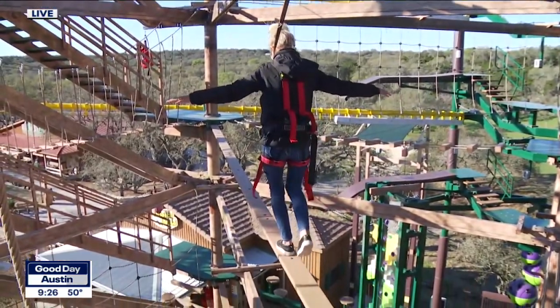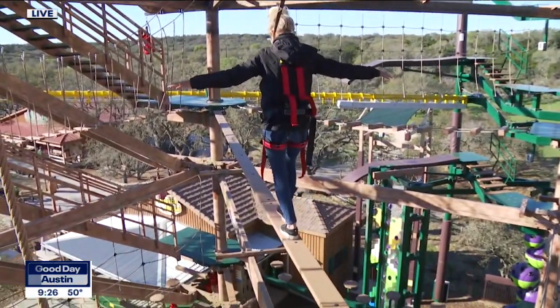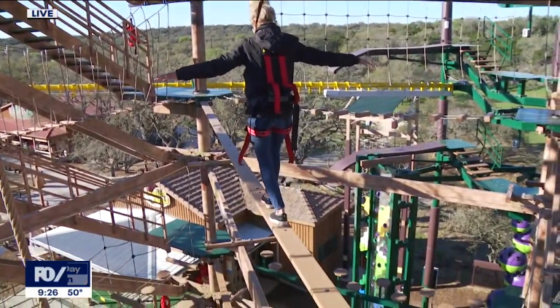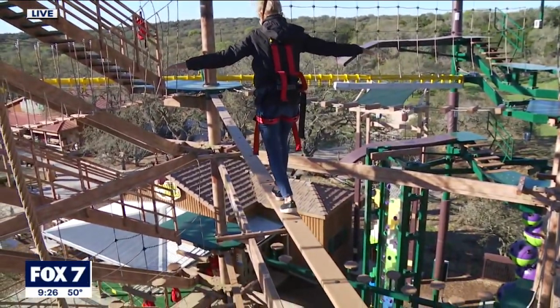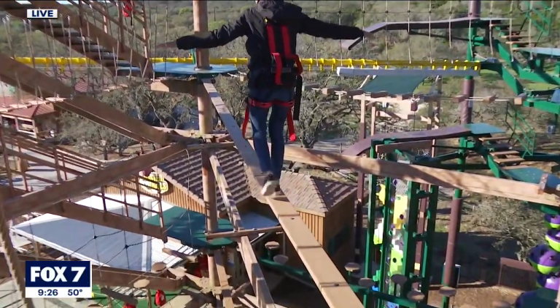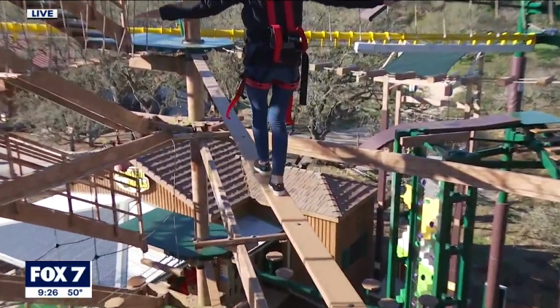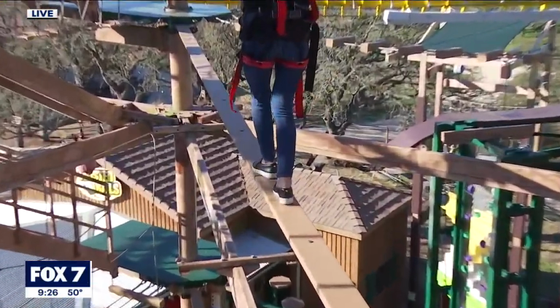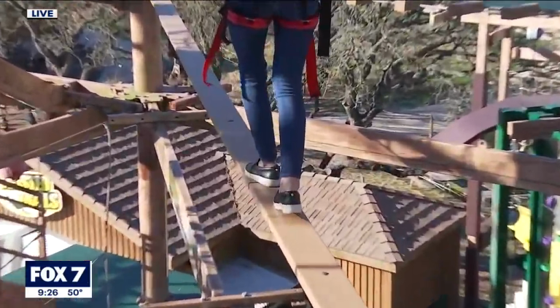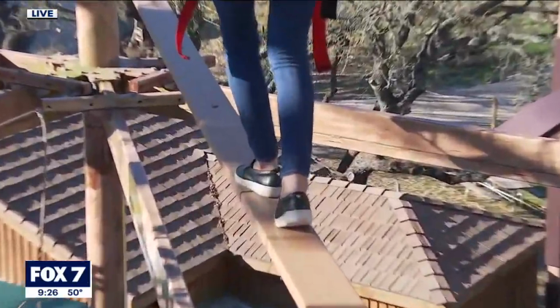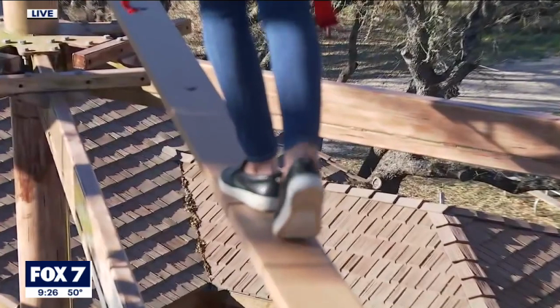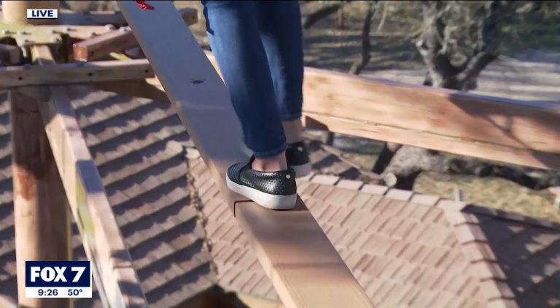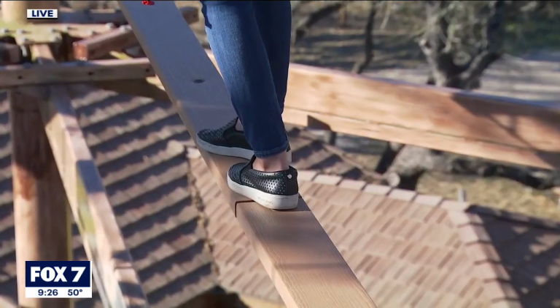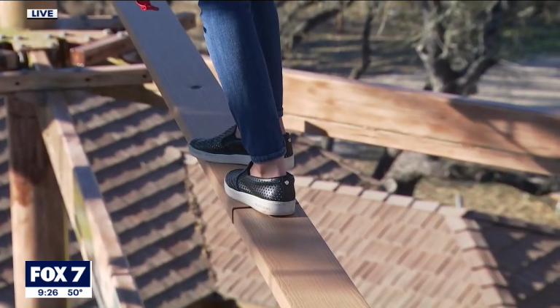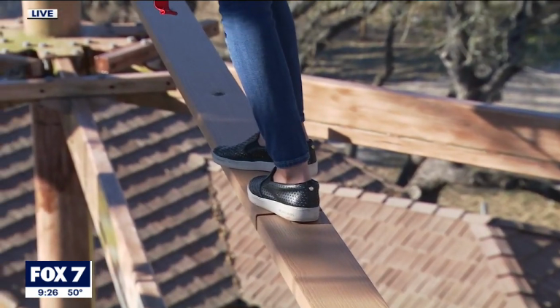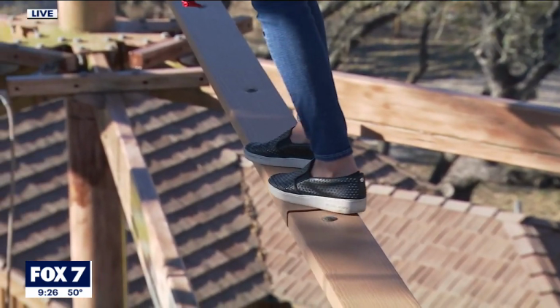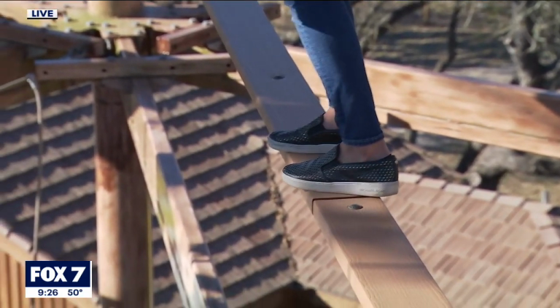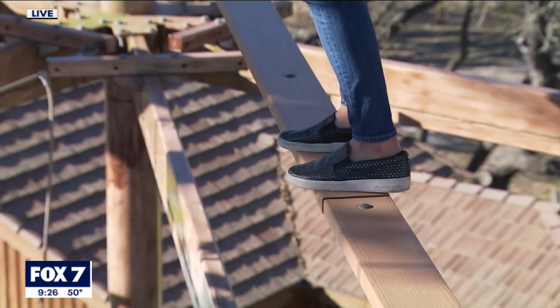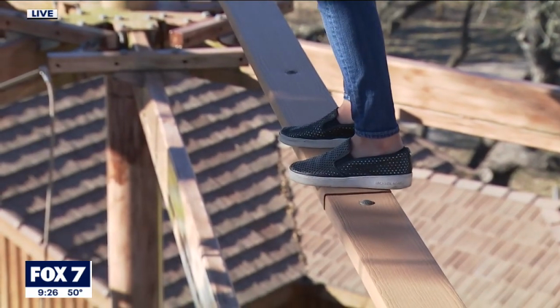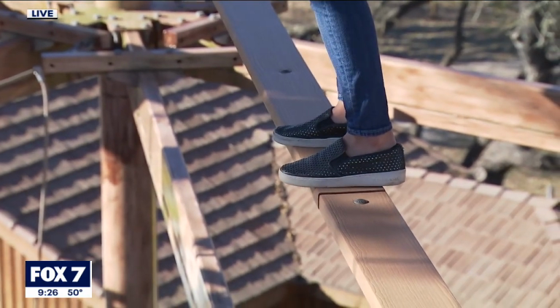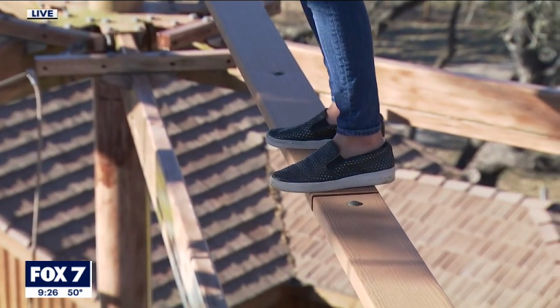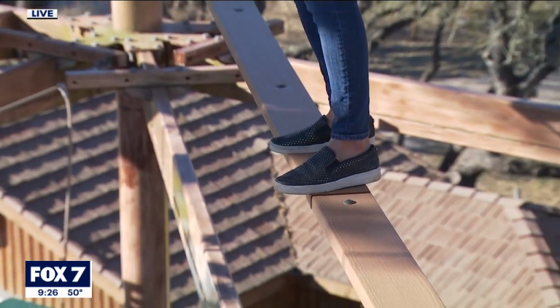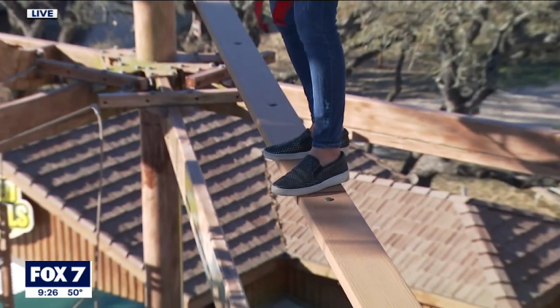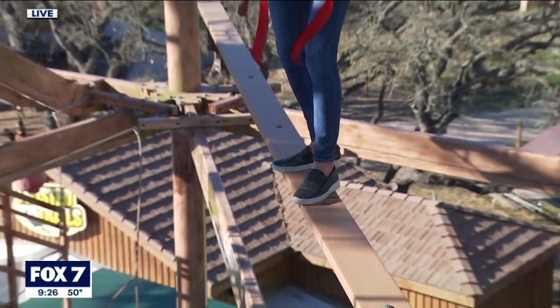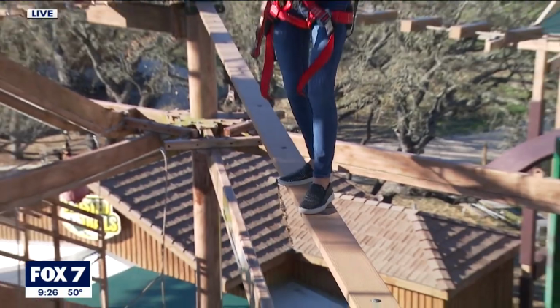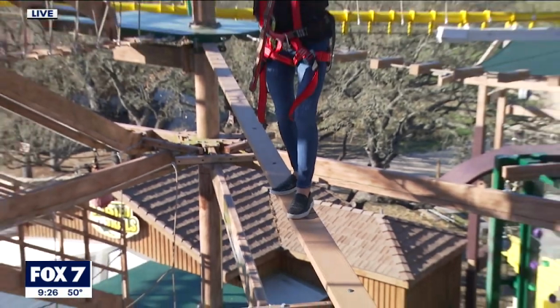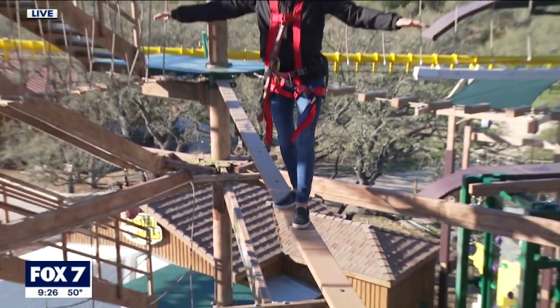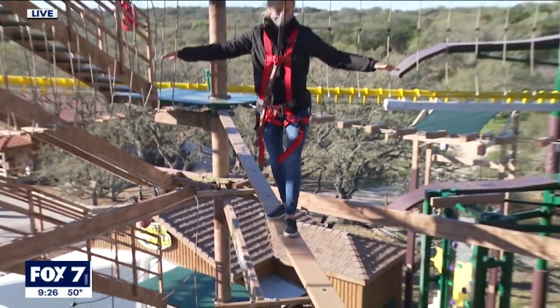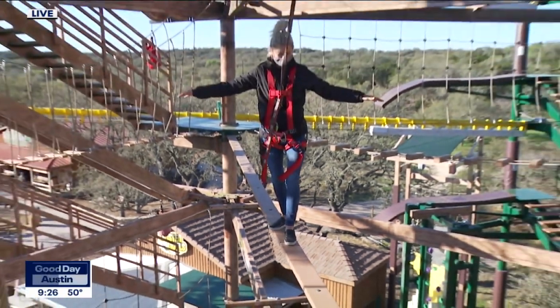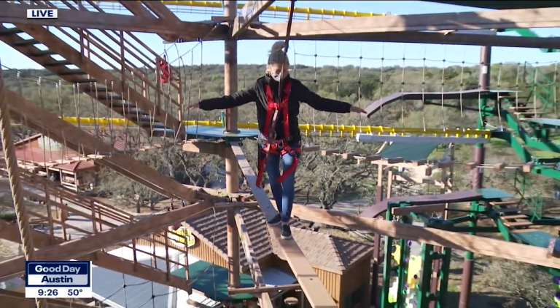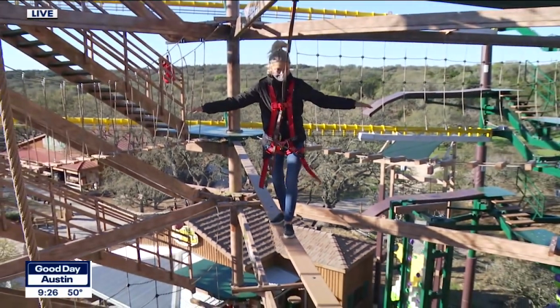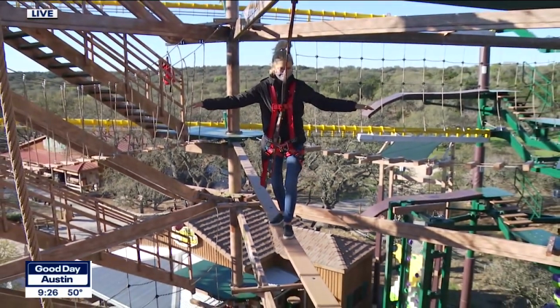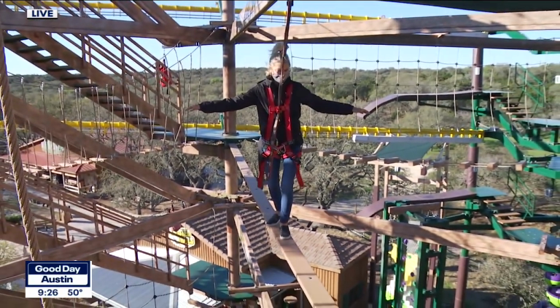I always tell folks, make sure you come with a shoe with a heel strap. We don't allow flip-flops on this attraction. Just dress for the weather outside — it's an awesome outdoor adventure. There was a little spin in there as well.